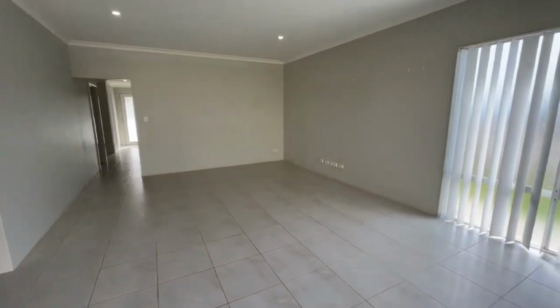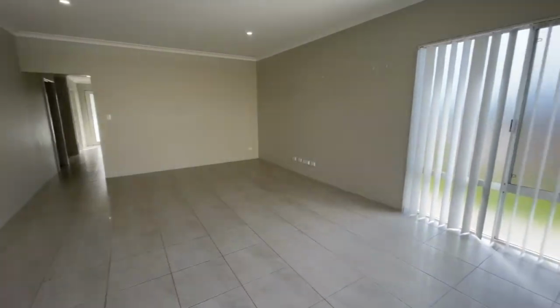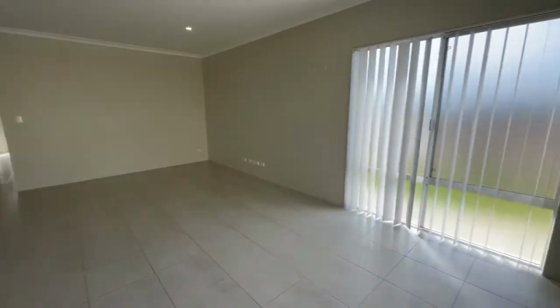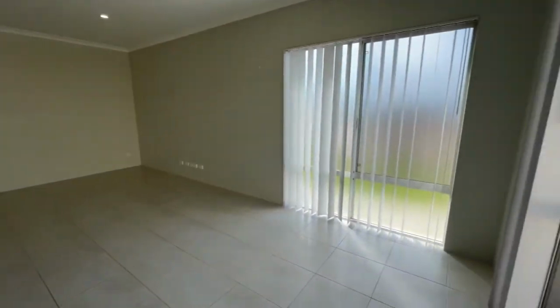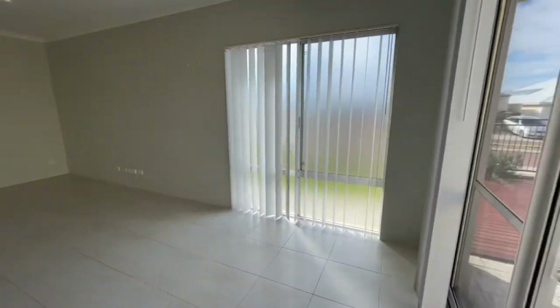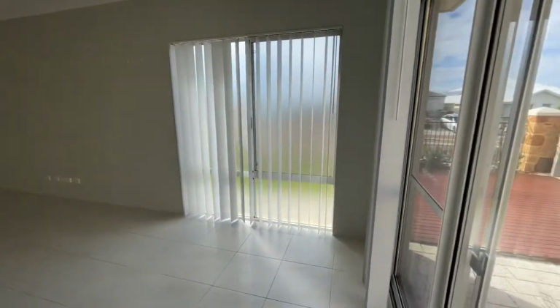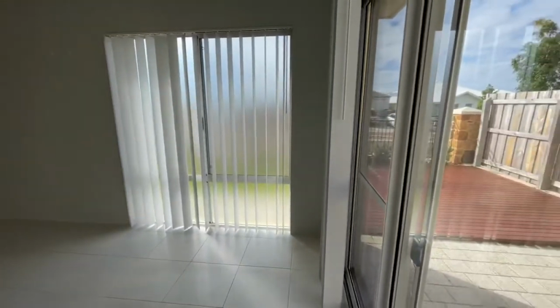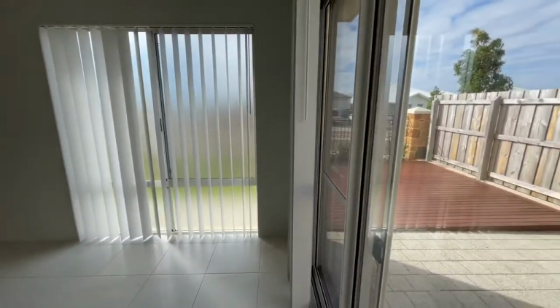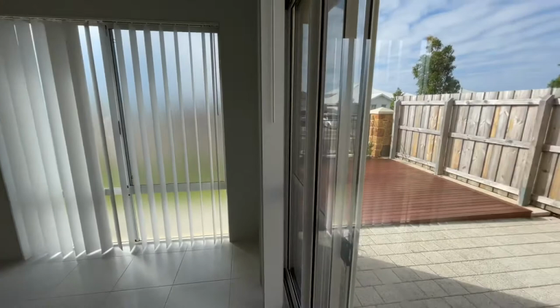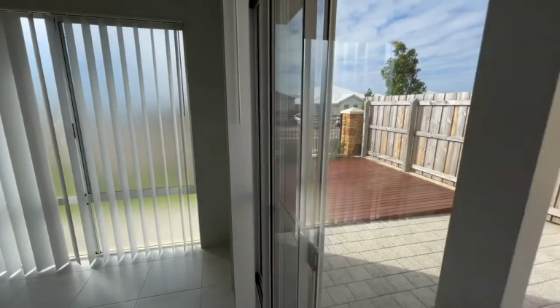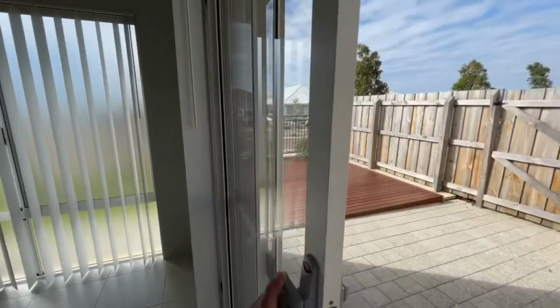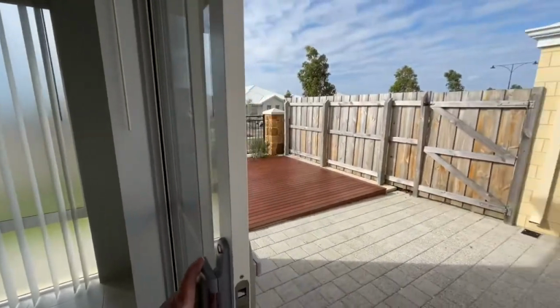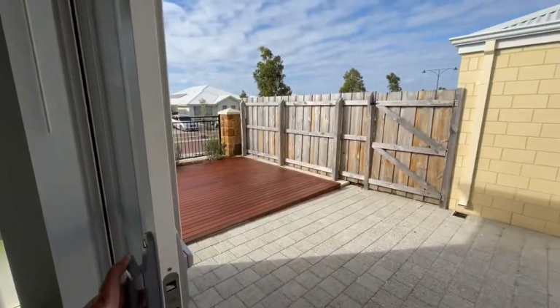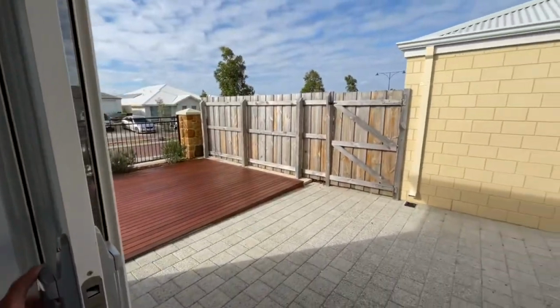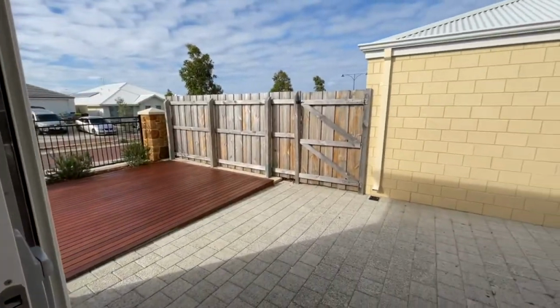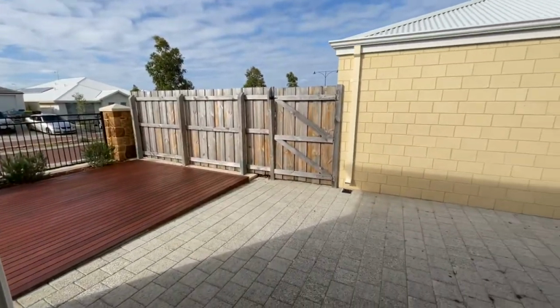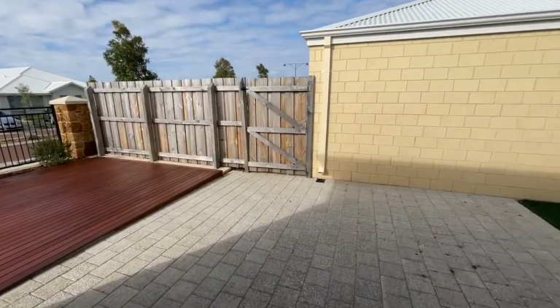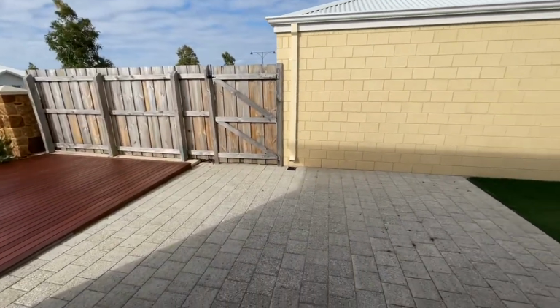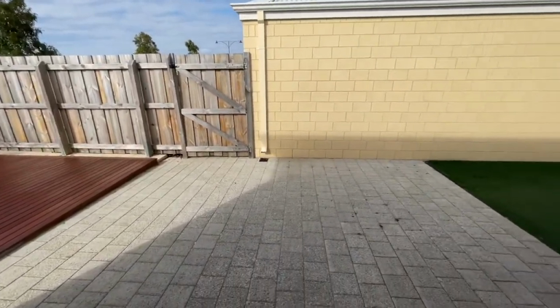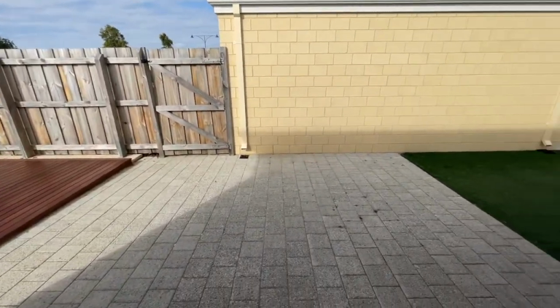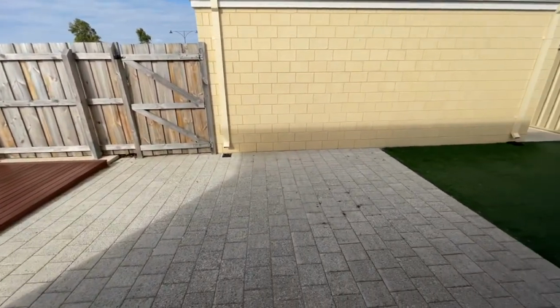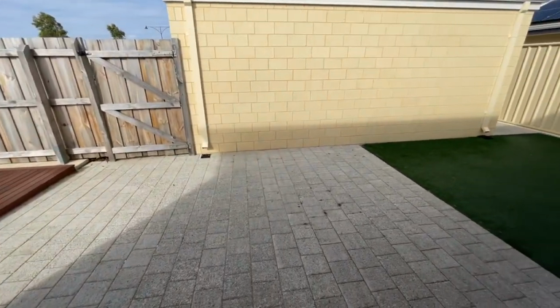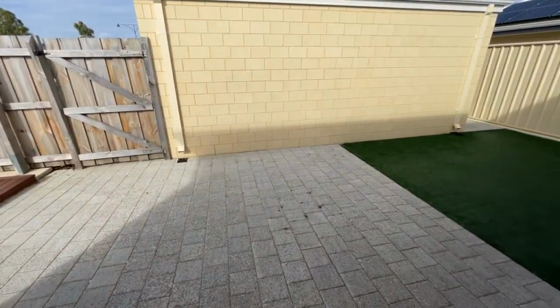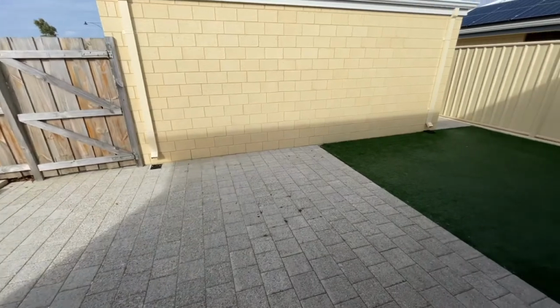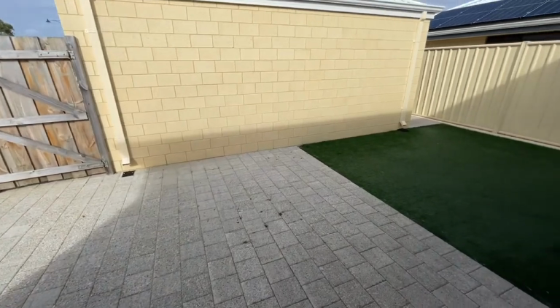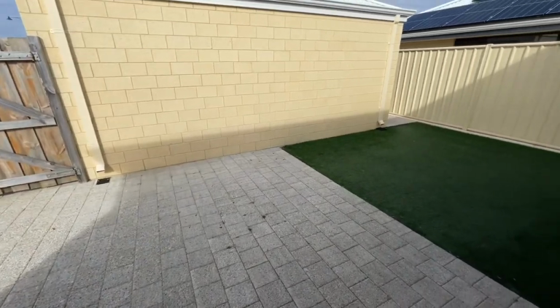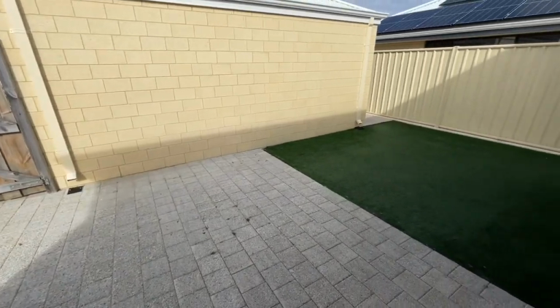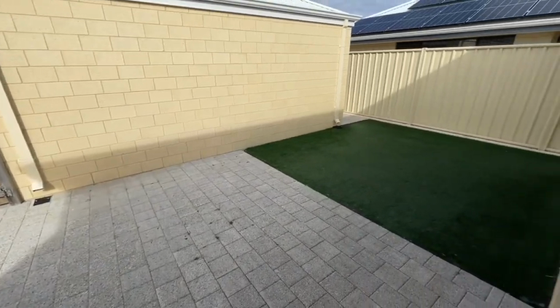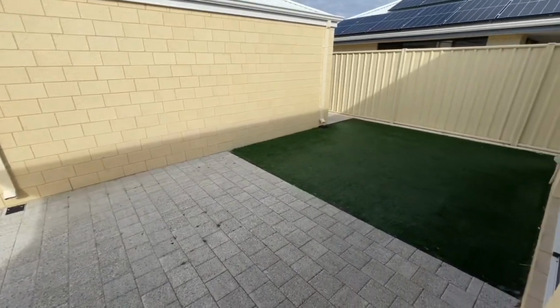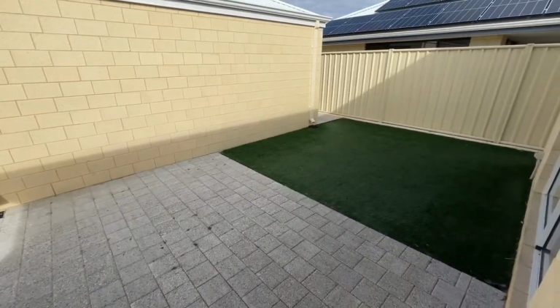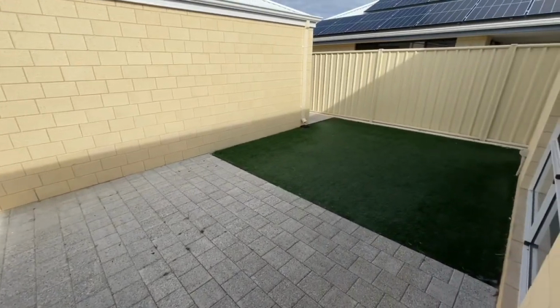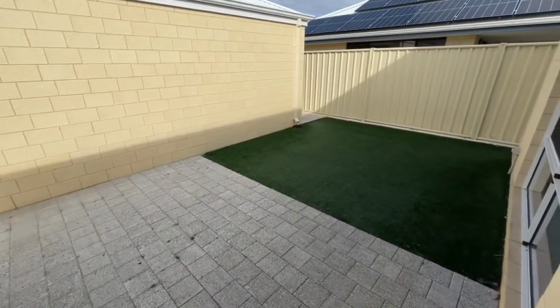Just quickly taking you out to the rear of the property — as you can see, there's a paved patio area, very easy care with artificial turf to the side.